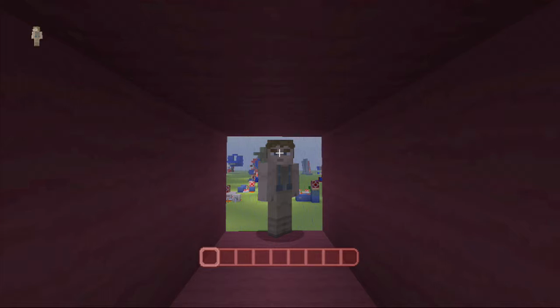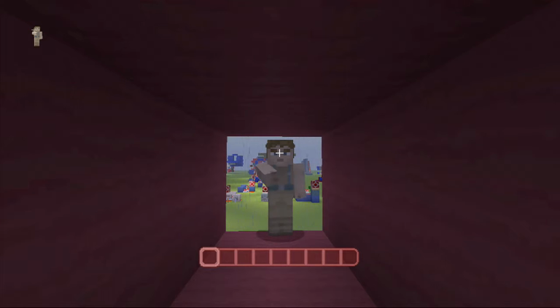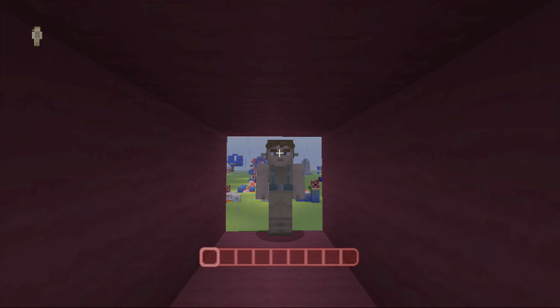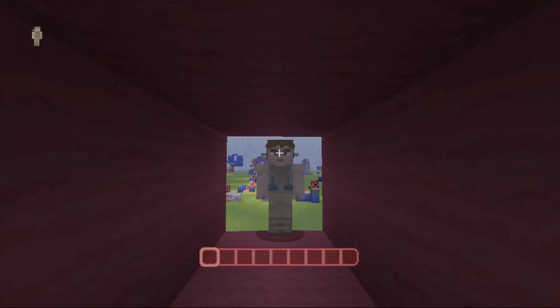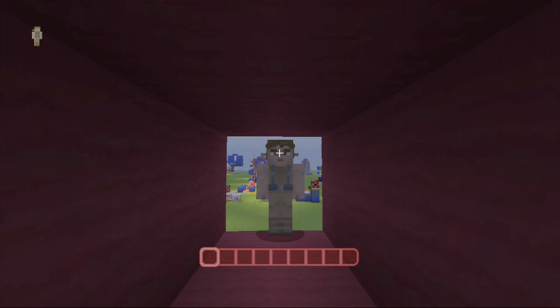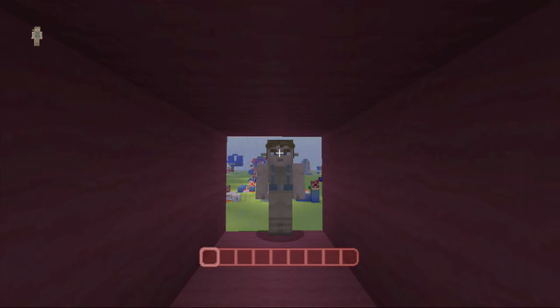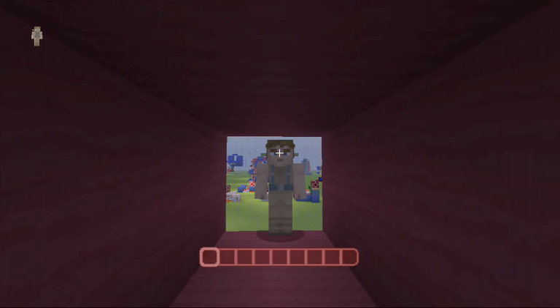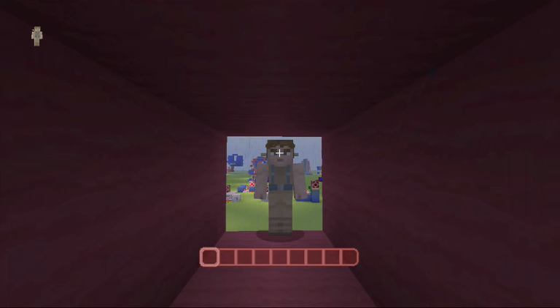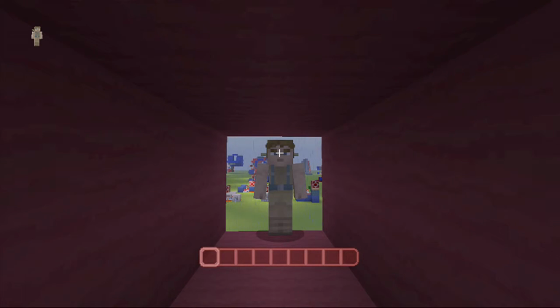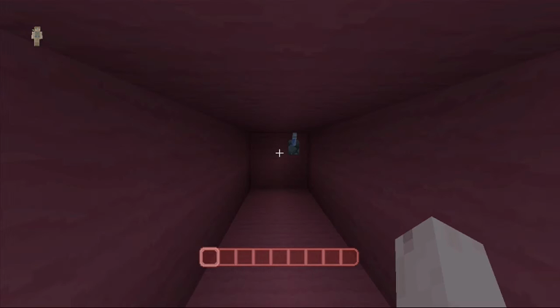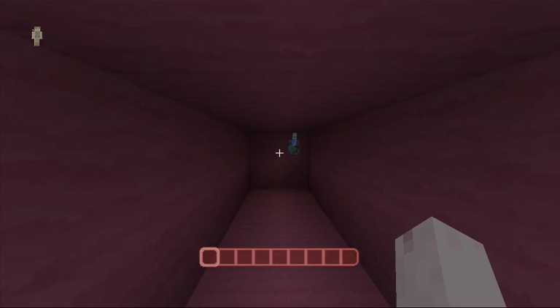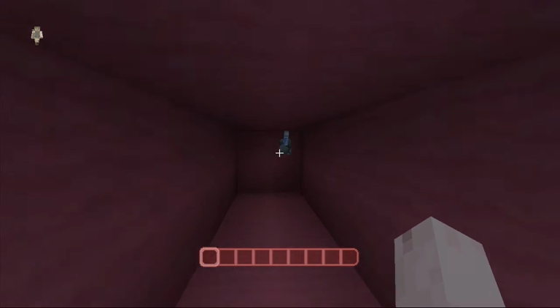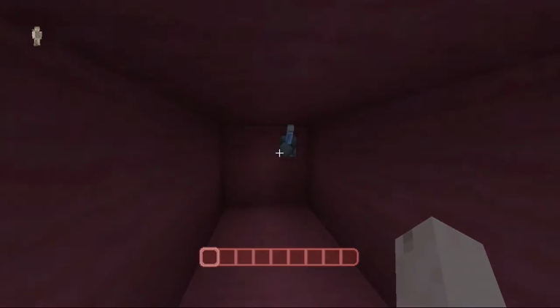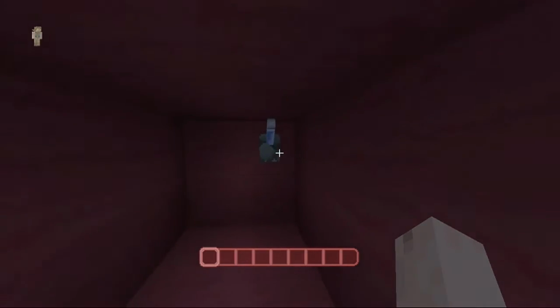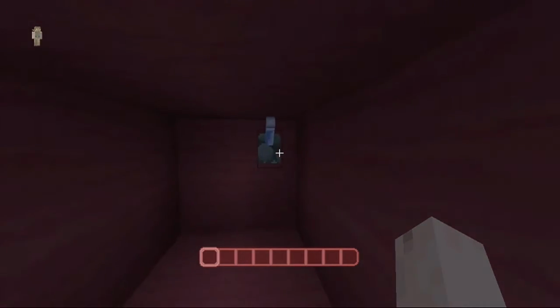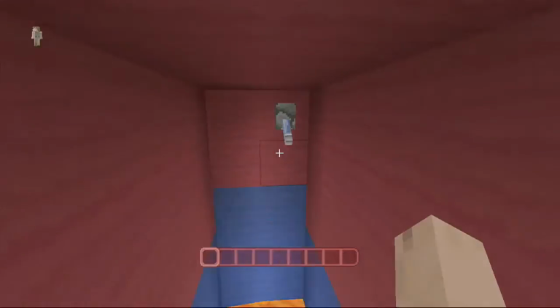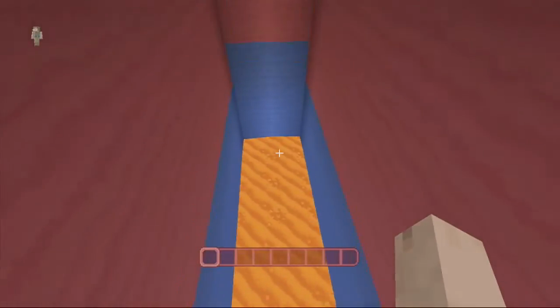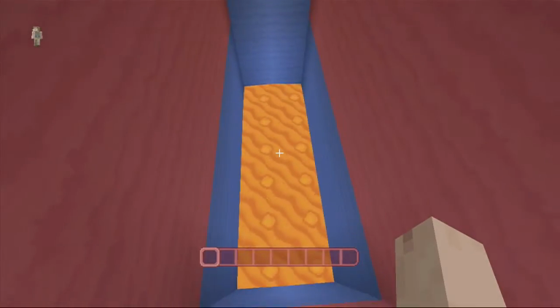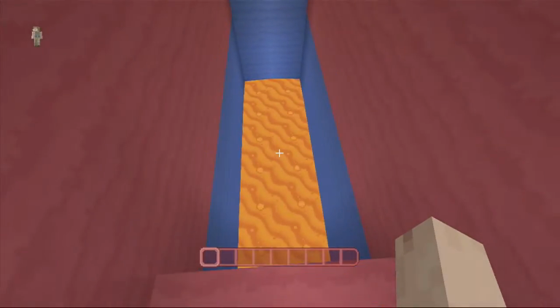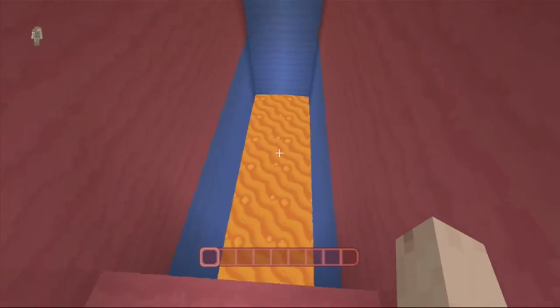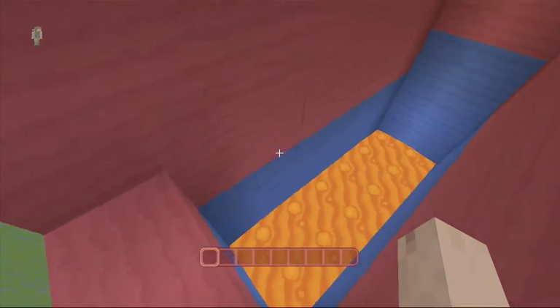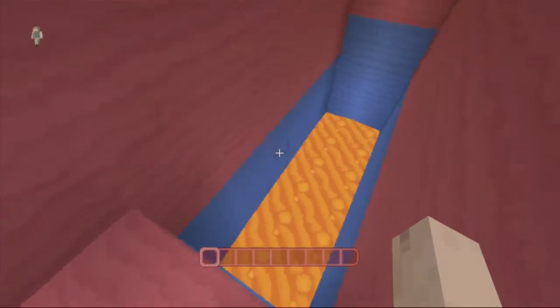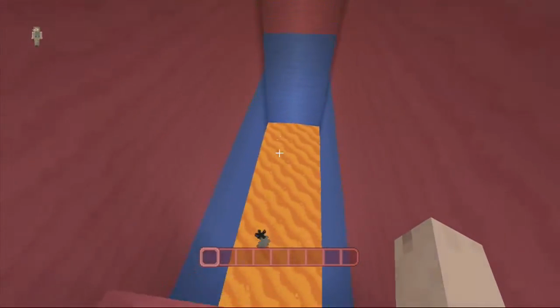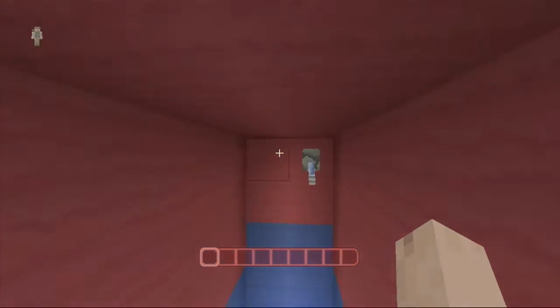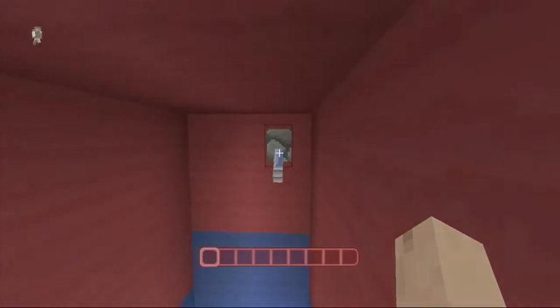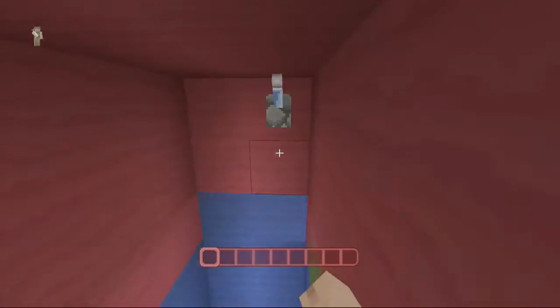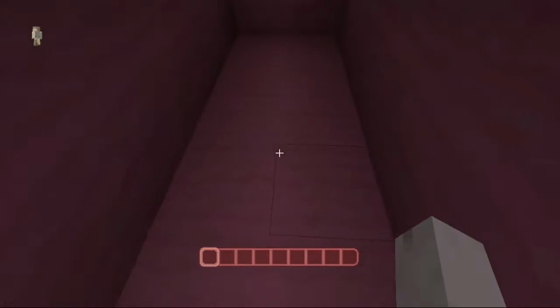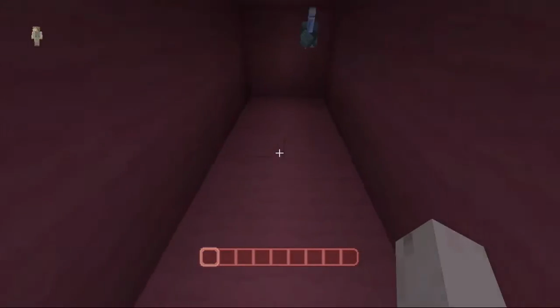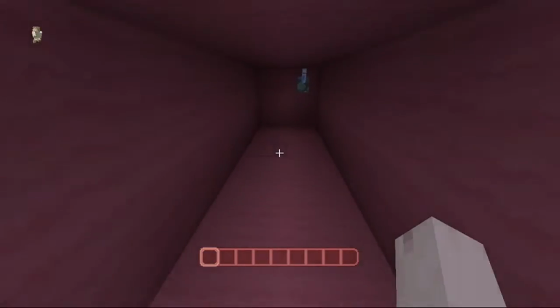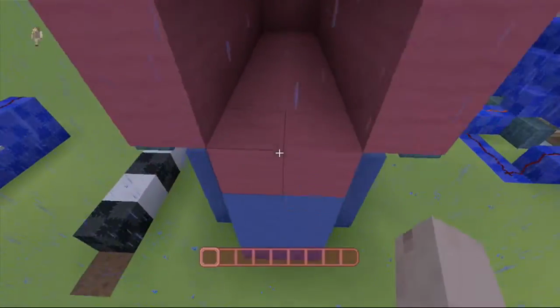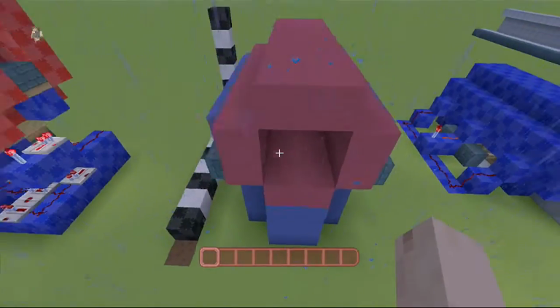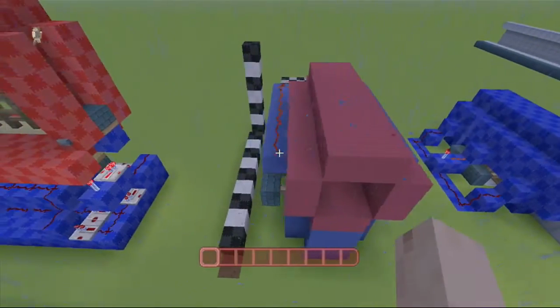Hello again everybody, Cypherk86 back again for another Xbox Redstone tutorial. Today's tutorial is going to be featured on this floor trap — floor lava, dying, death, fire, flames, and lava trap.